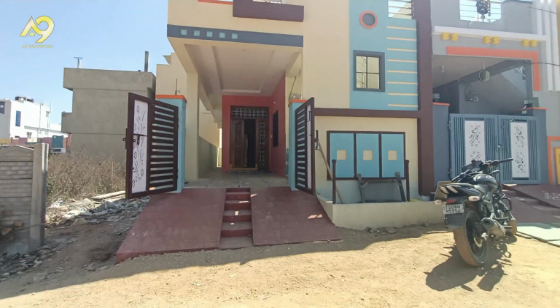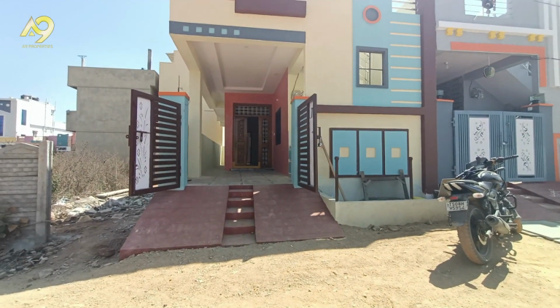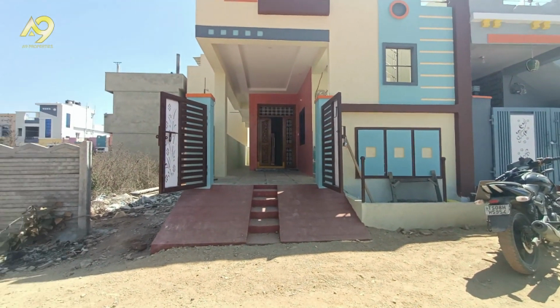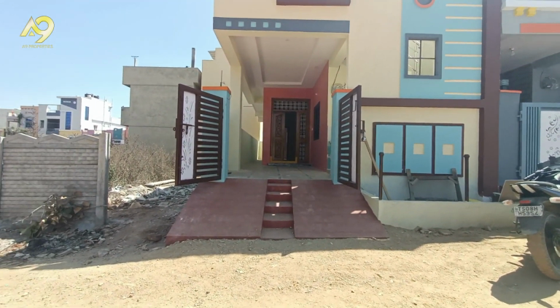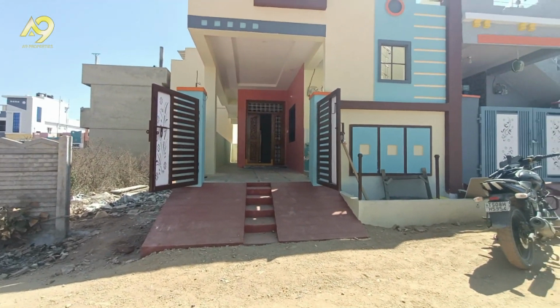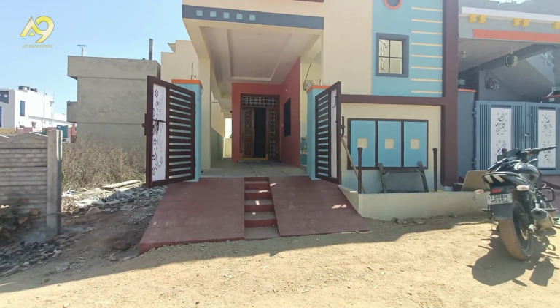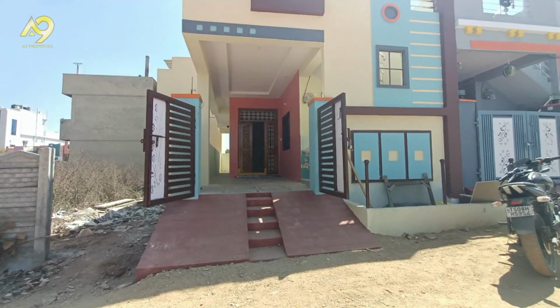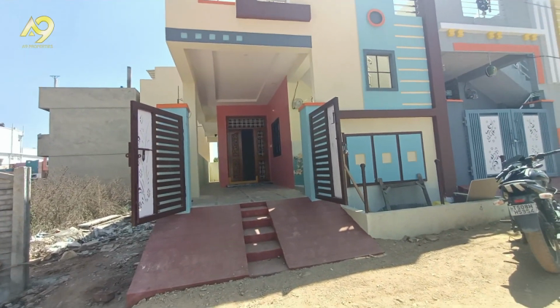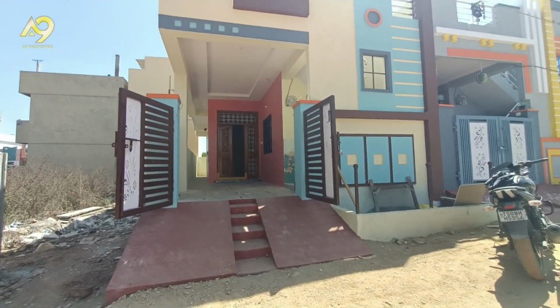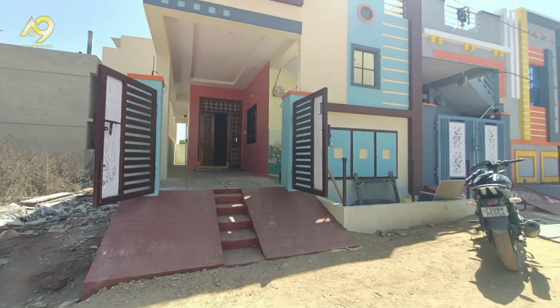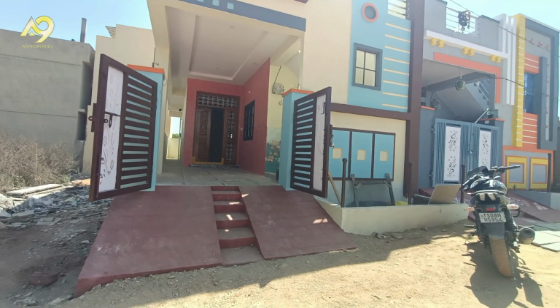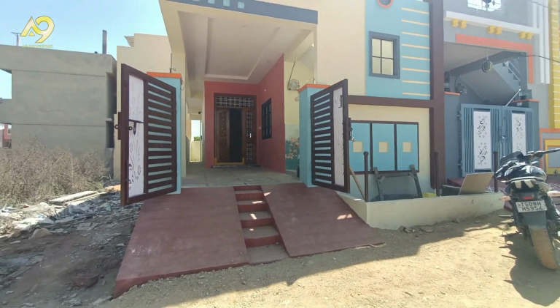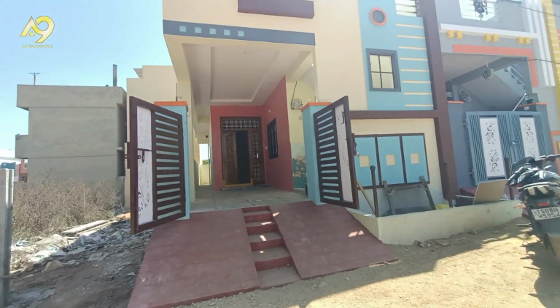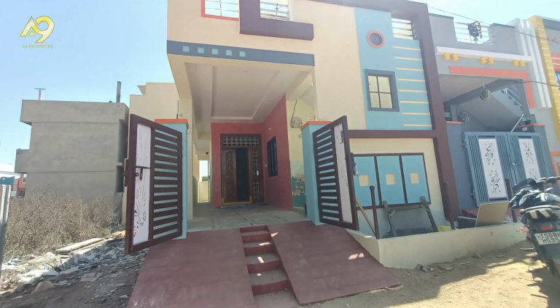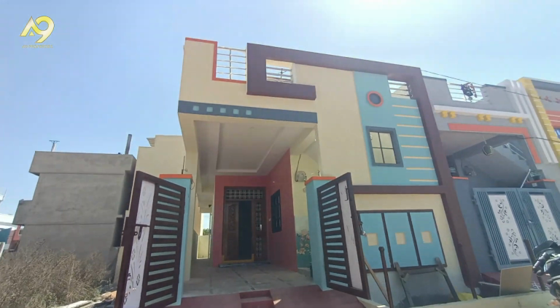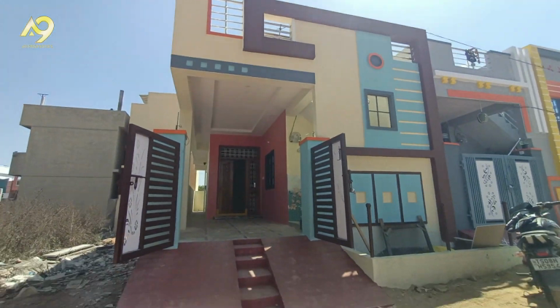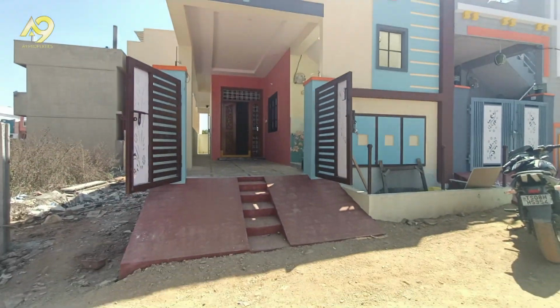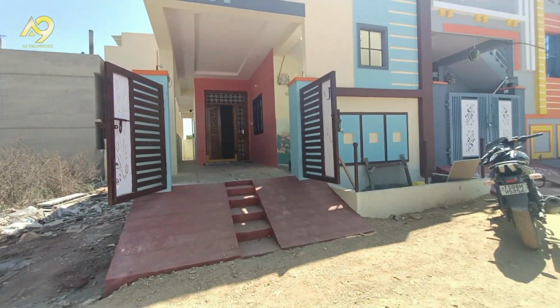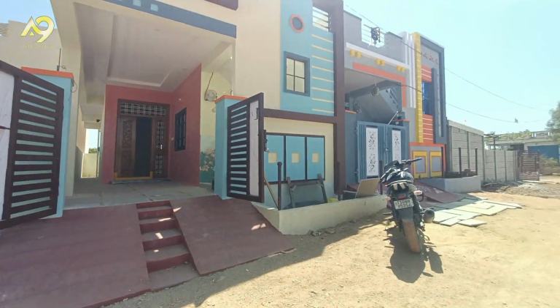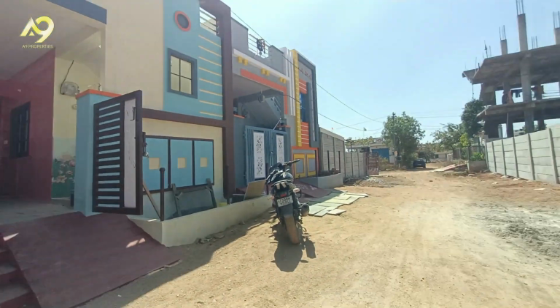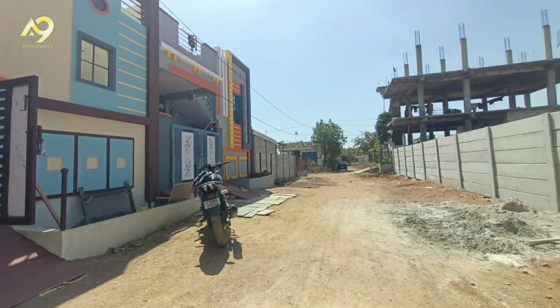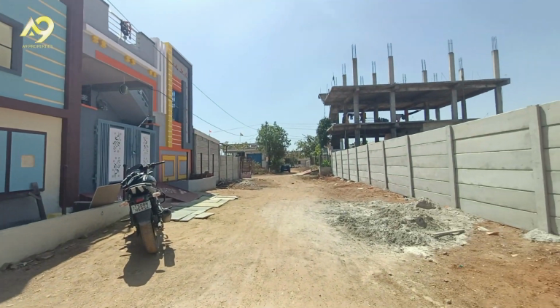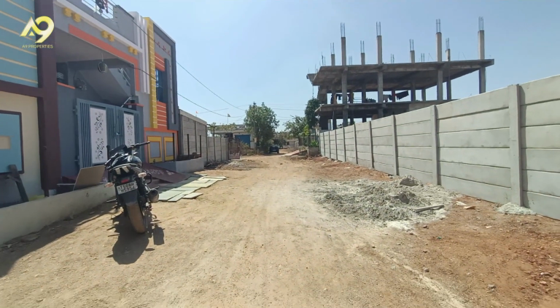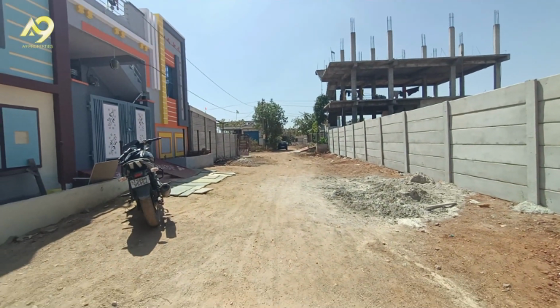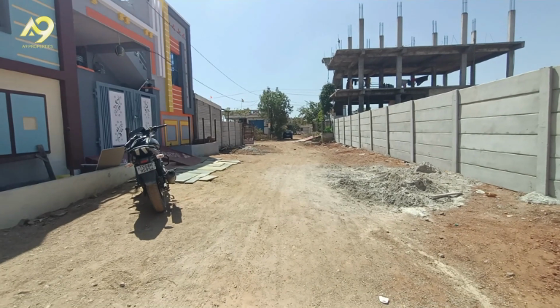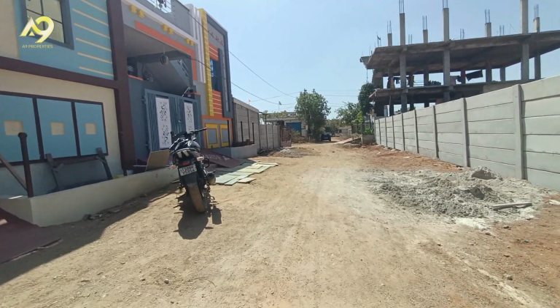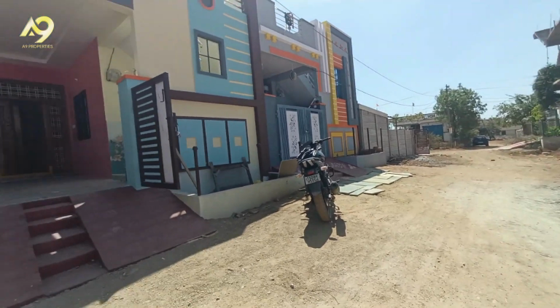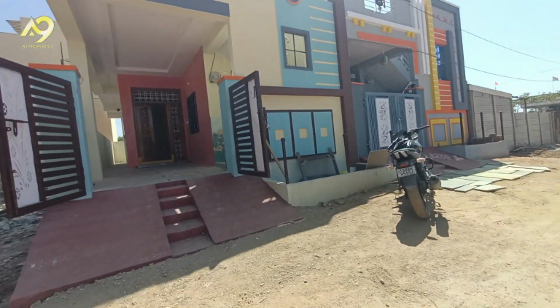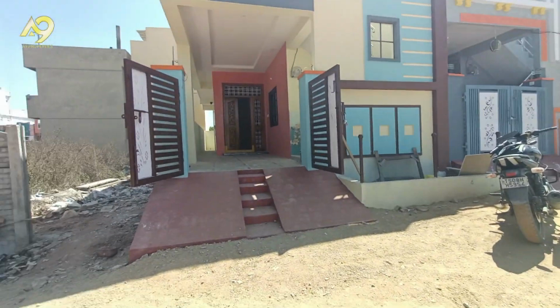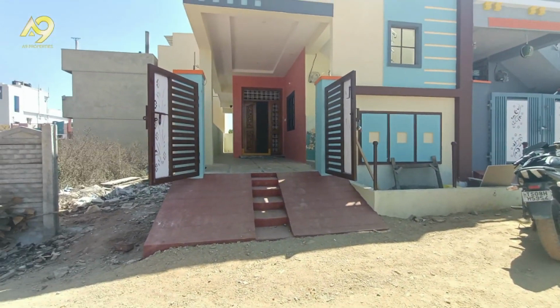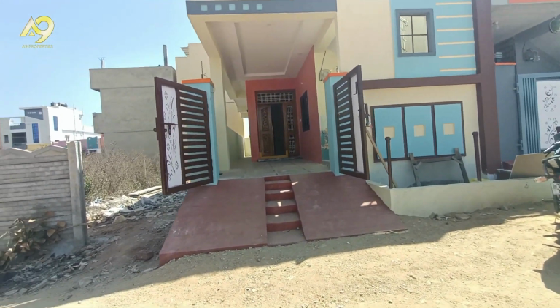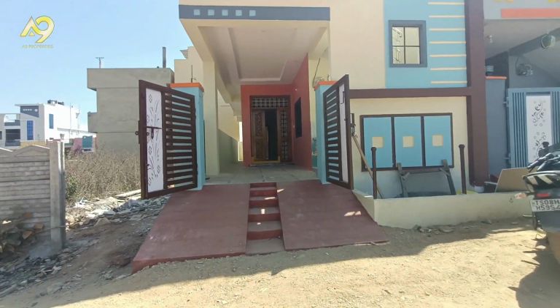We are located in West-facing. This property is located in the front of Dwarak Nagar. We are on a 30-feet road.